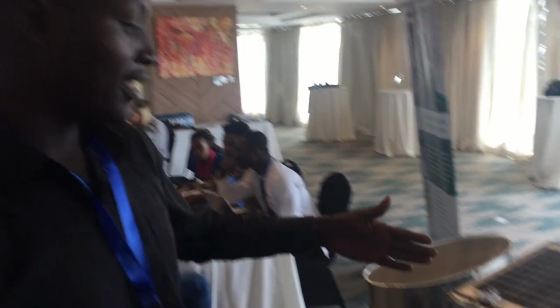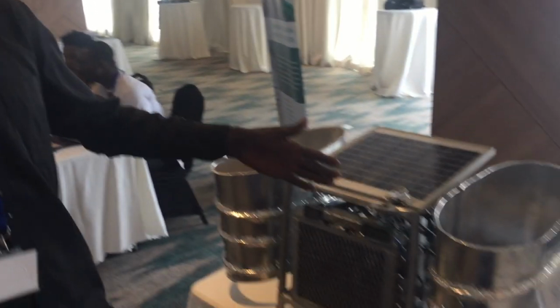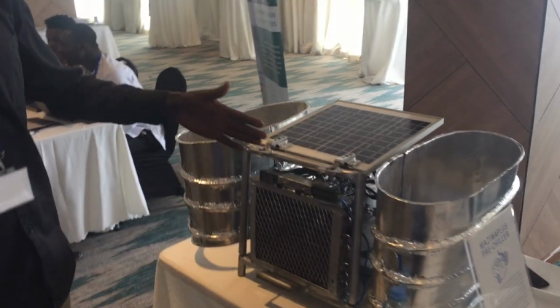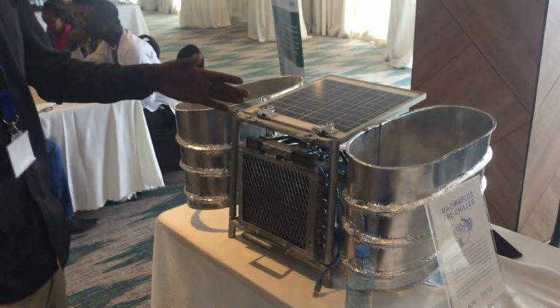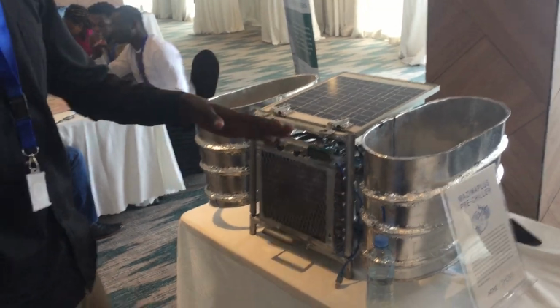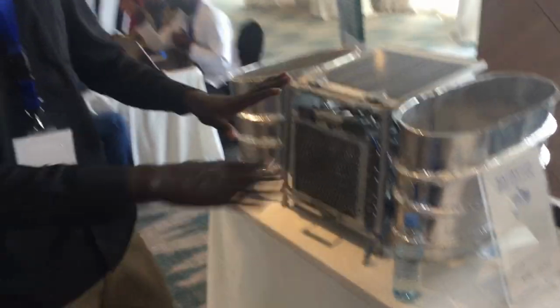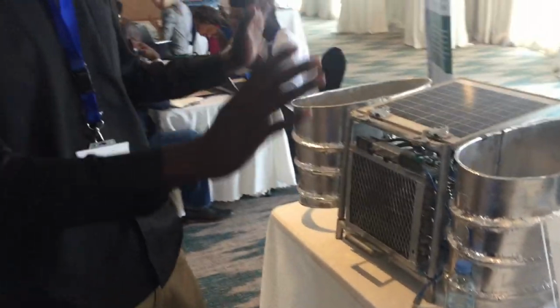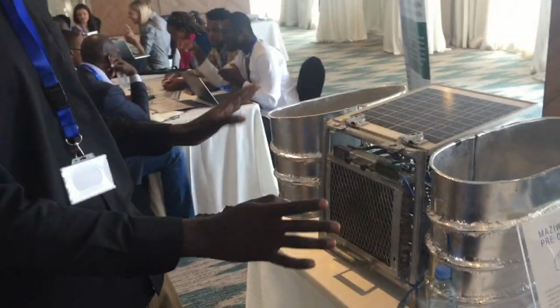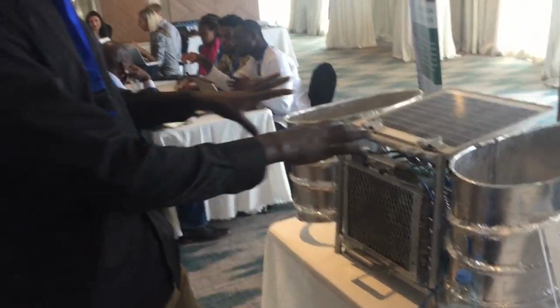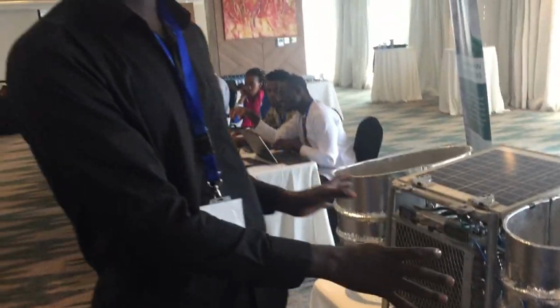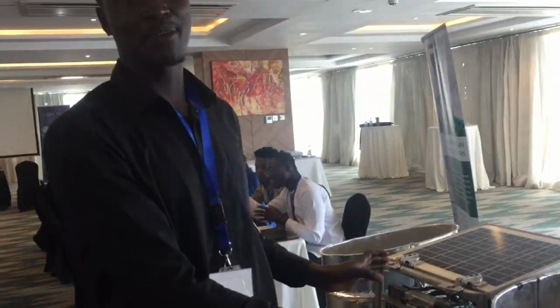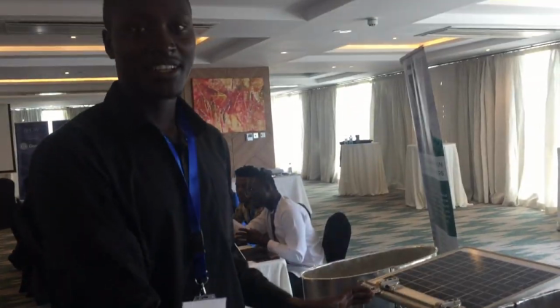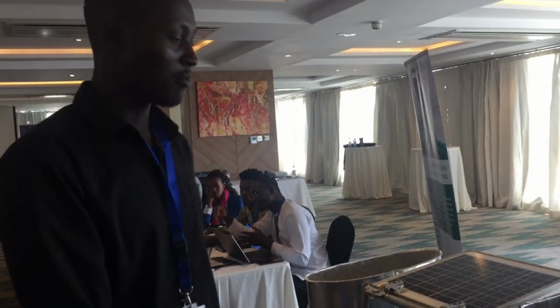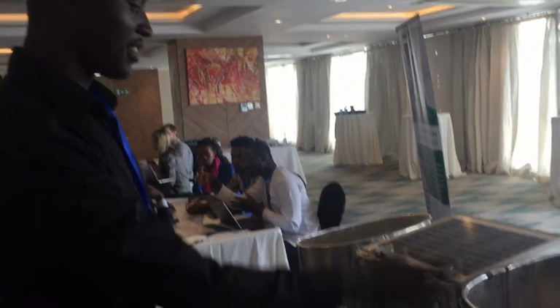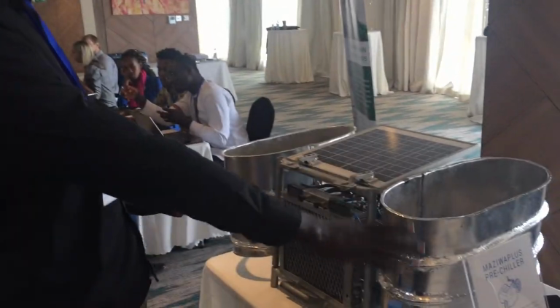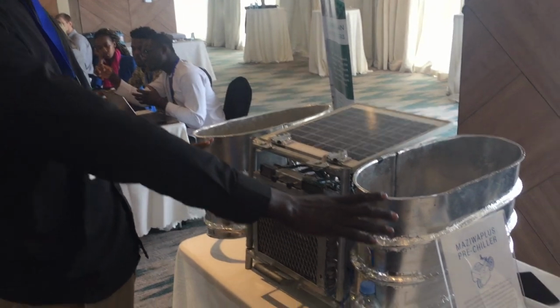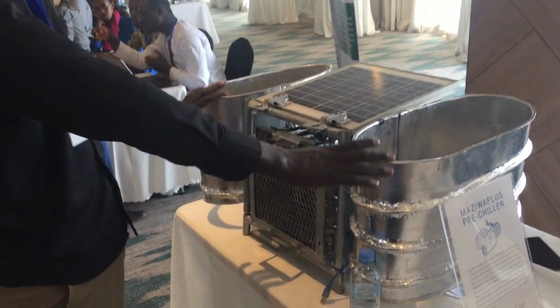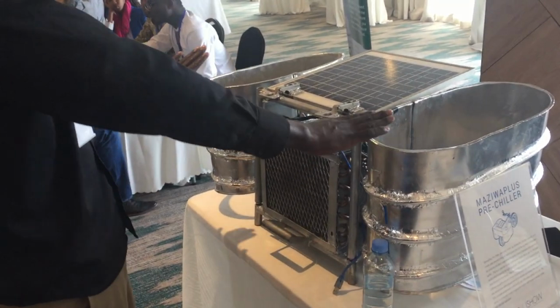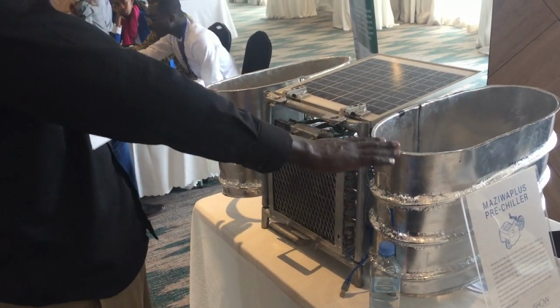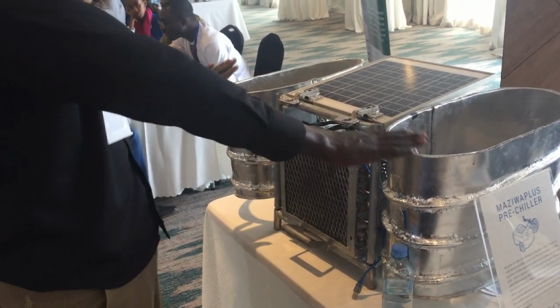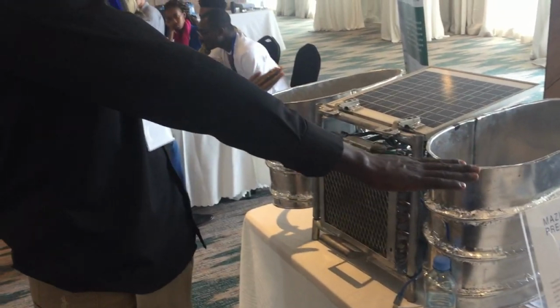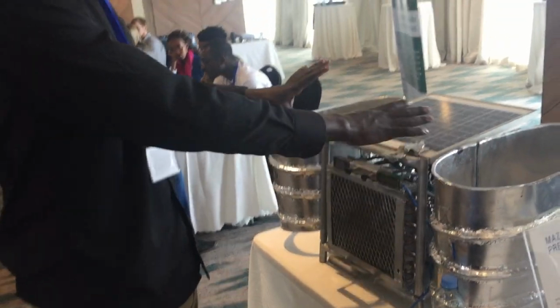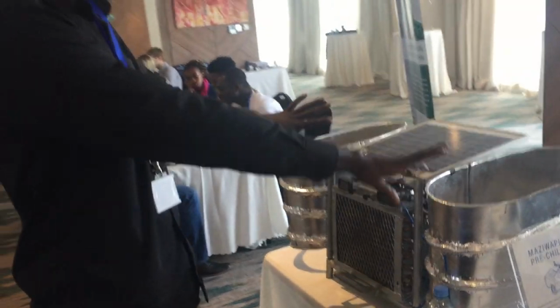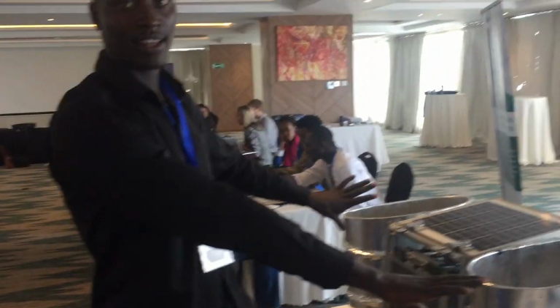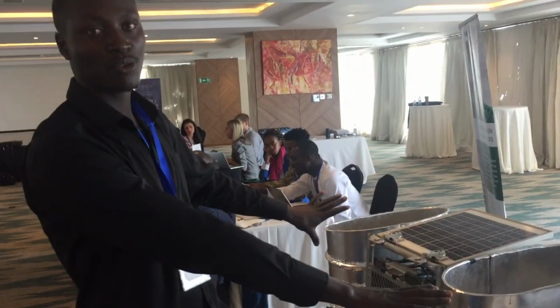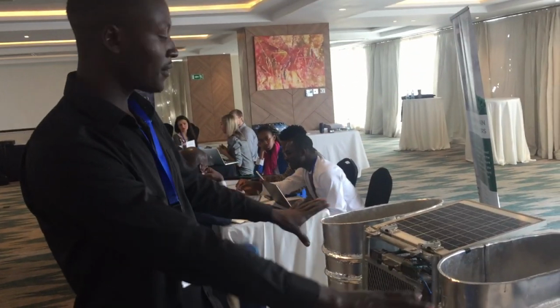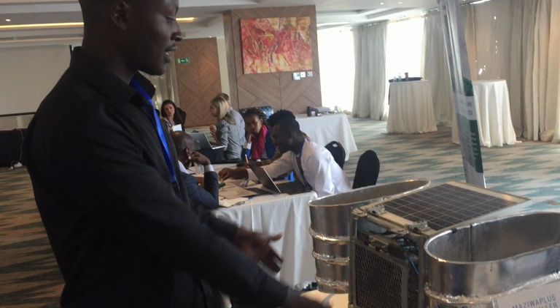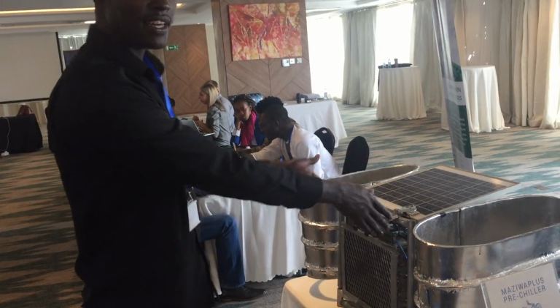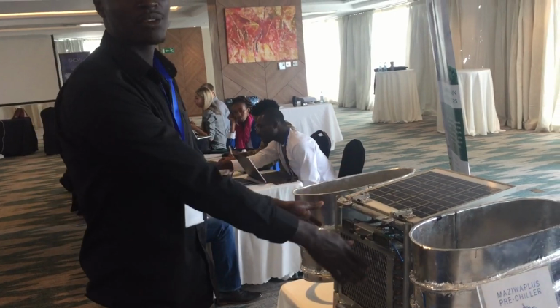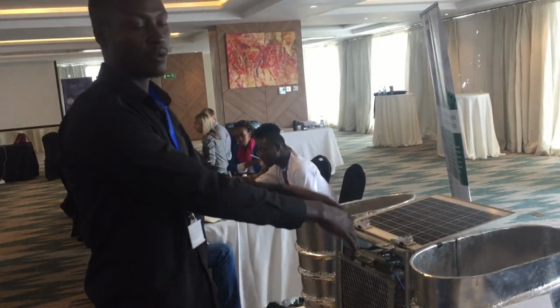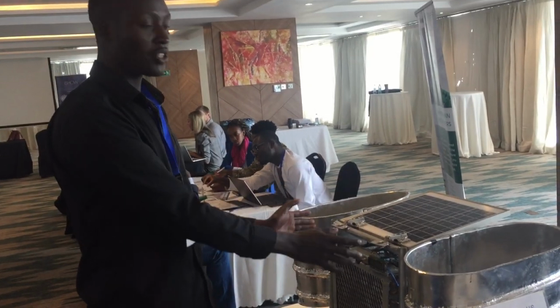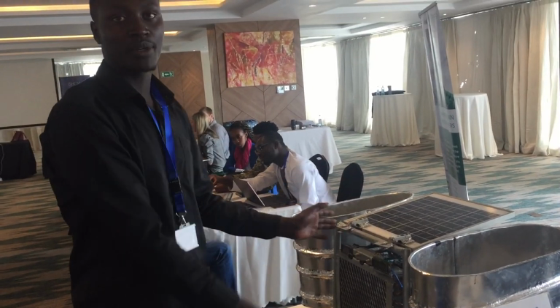Here's the prototype. The whole system is kind of big, so we have smaller models of the same. Inside, the two sections show us where the tanks would be, and the inner section shows where the tanks would be.